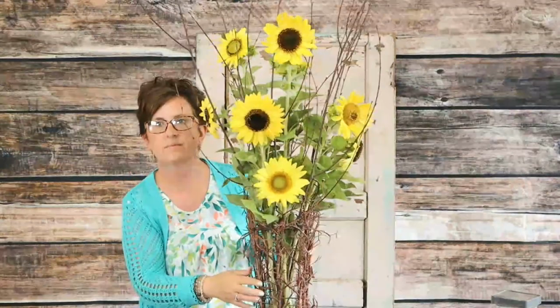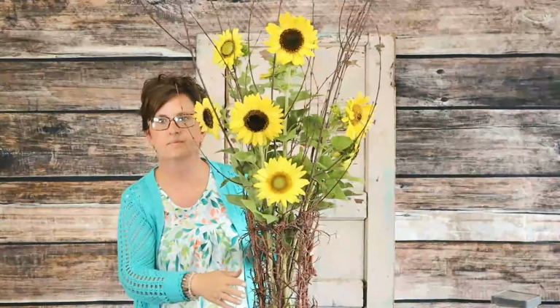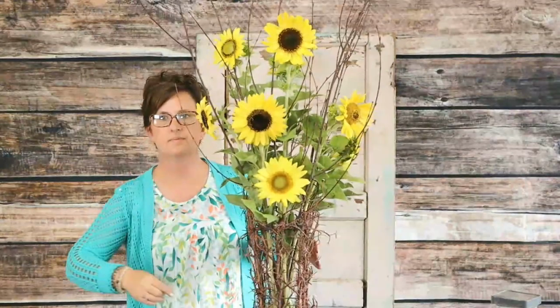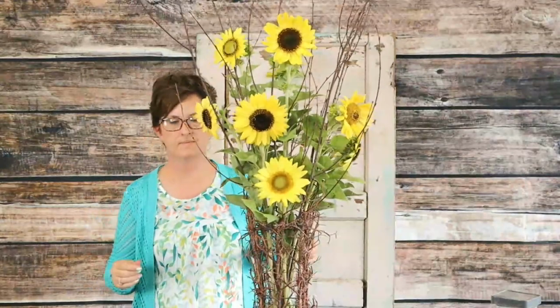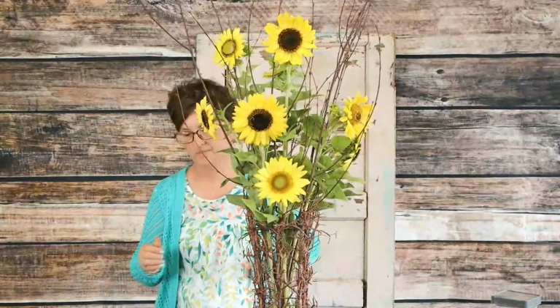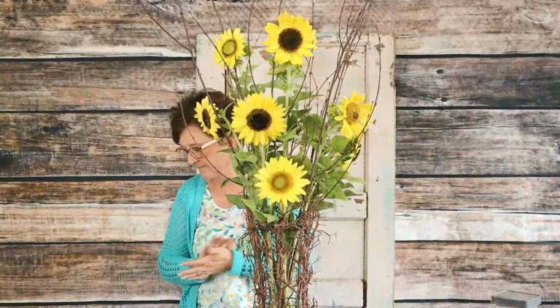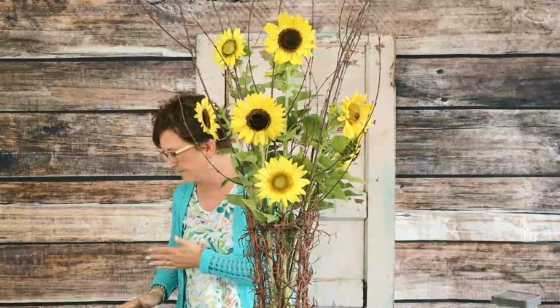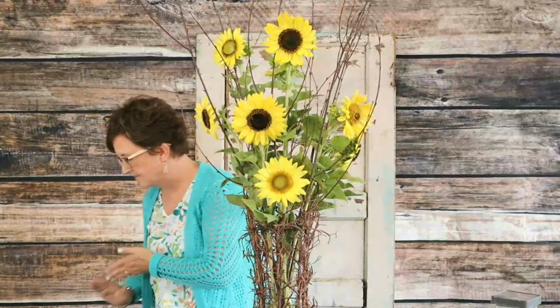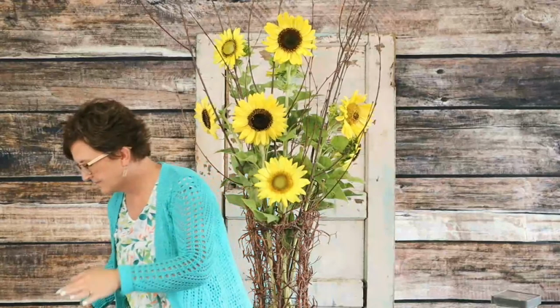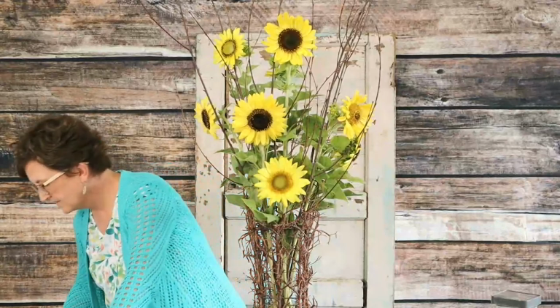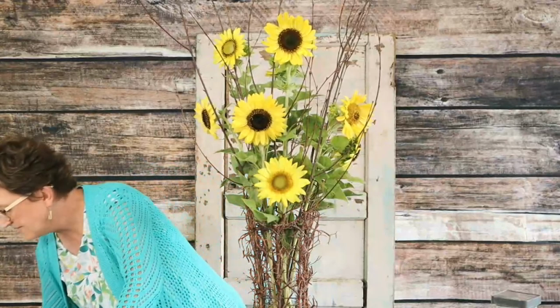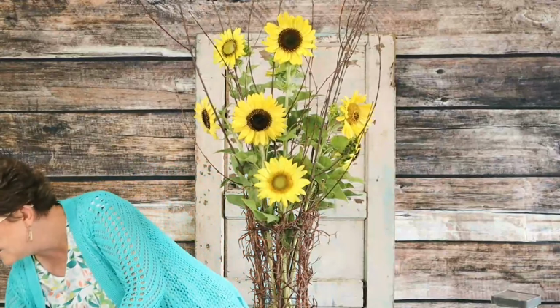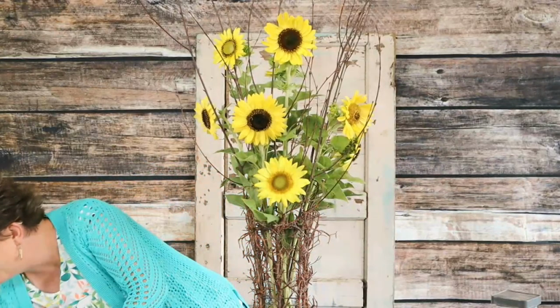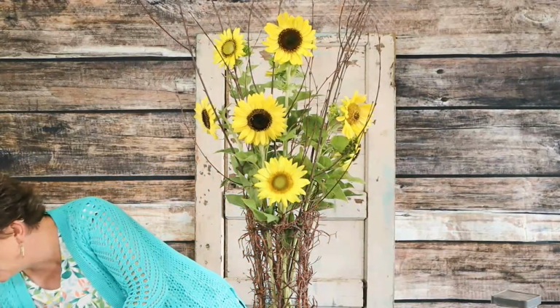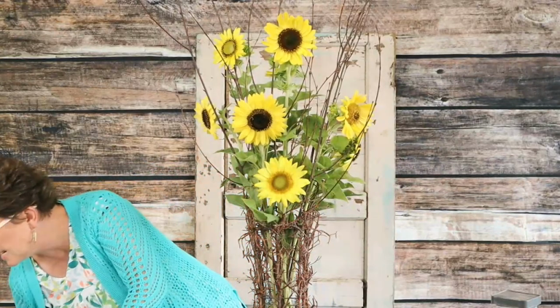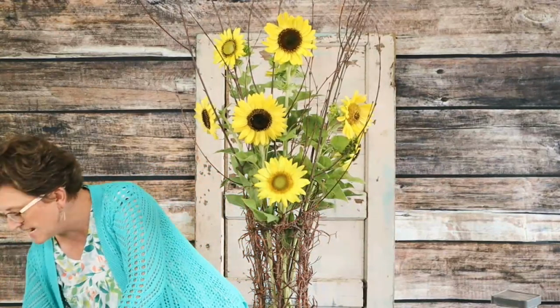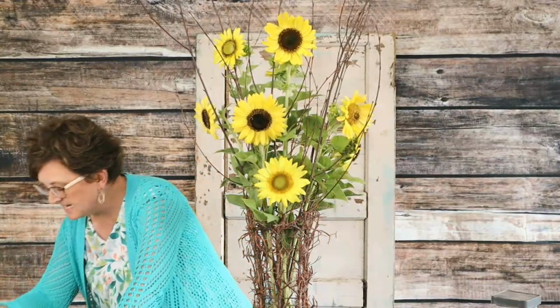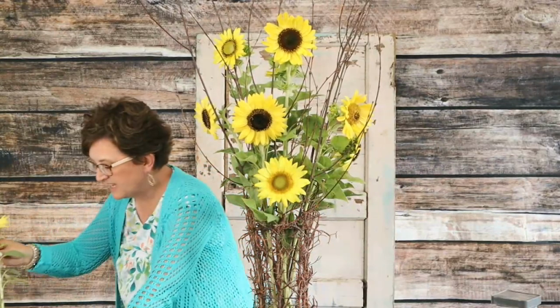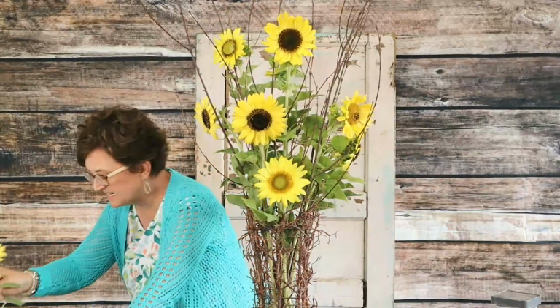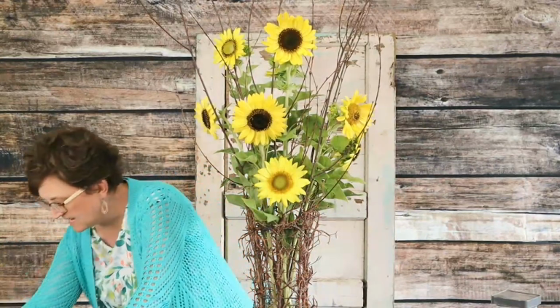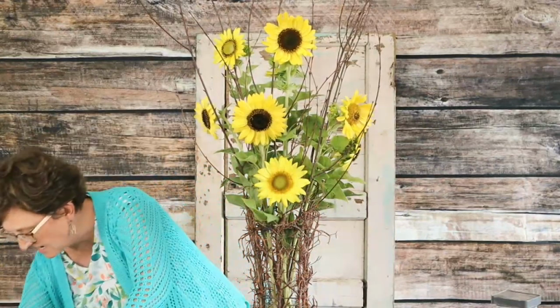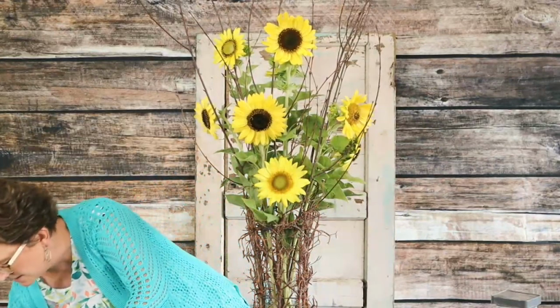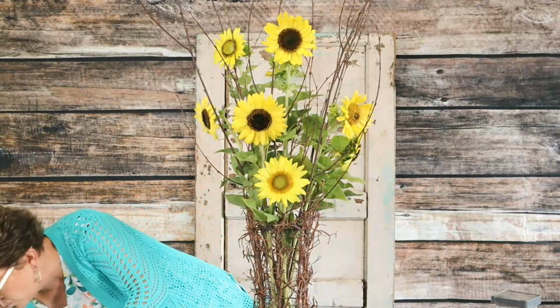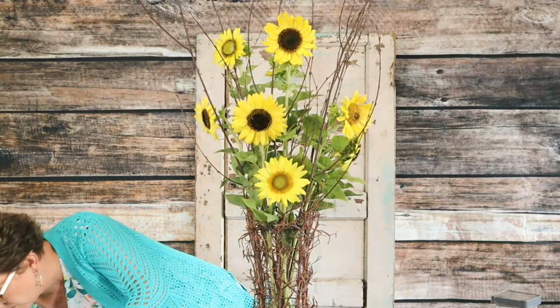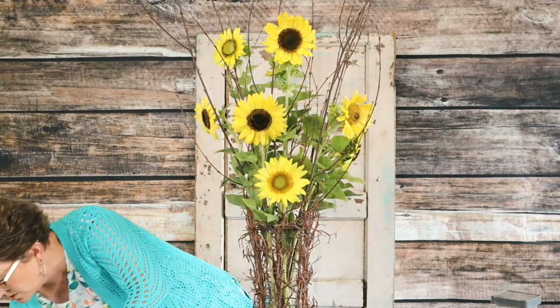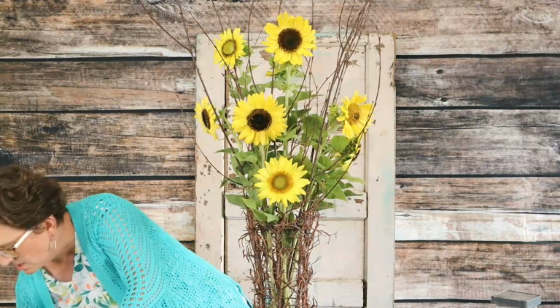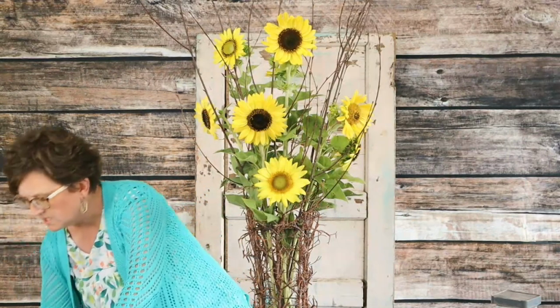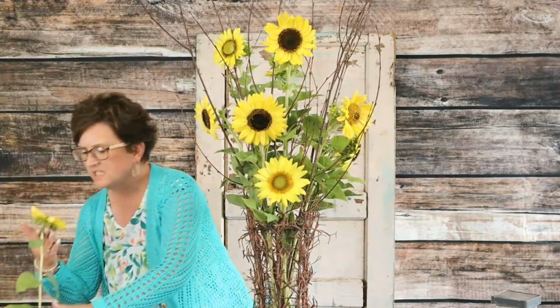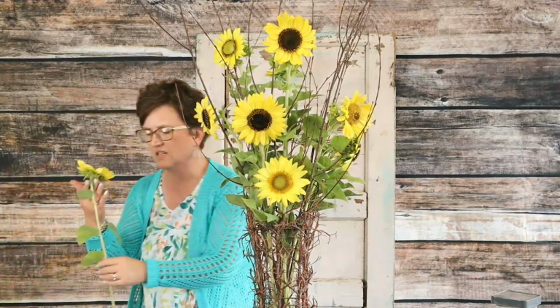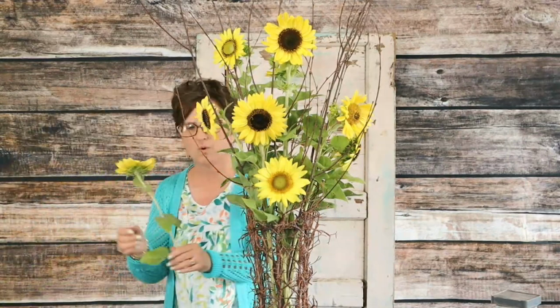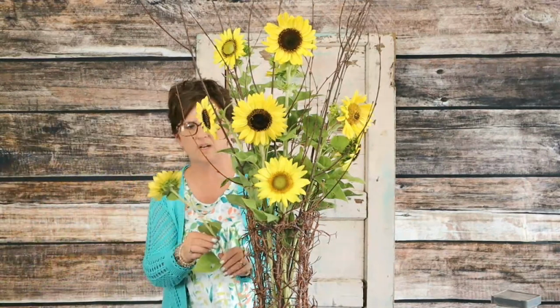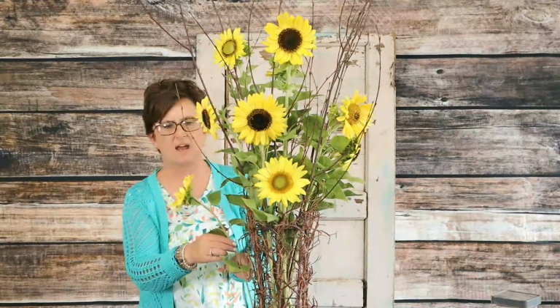Miss Lenise says she has dried hydrangeas hanging upside down, and they stayed firm — they did not wilt. So they stayed the full pretty flower.